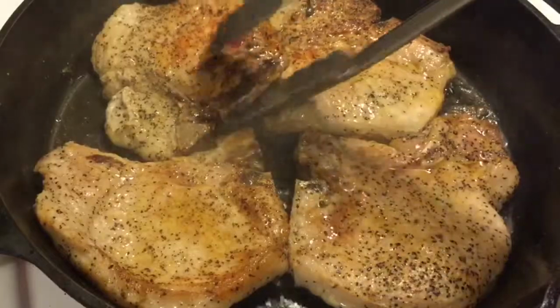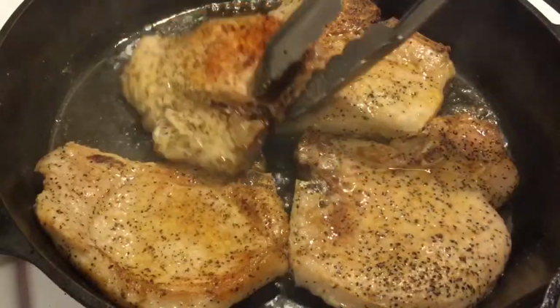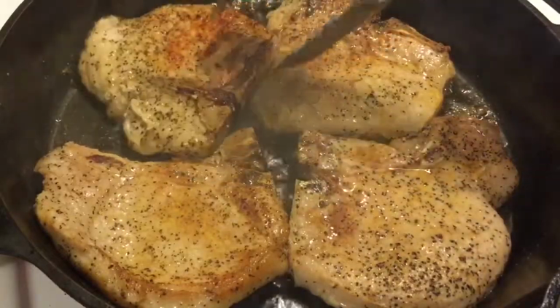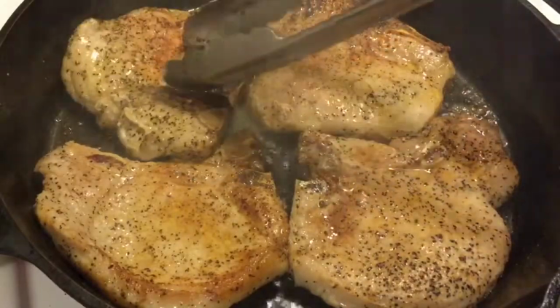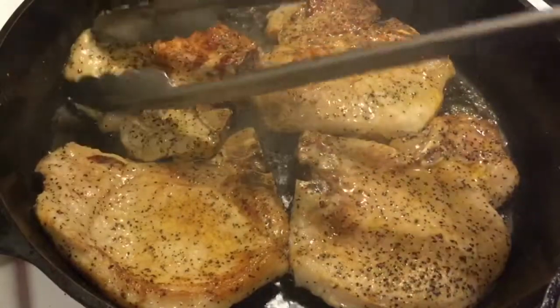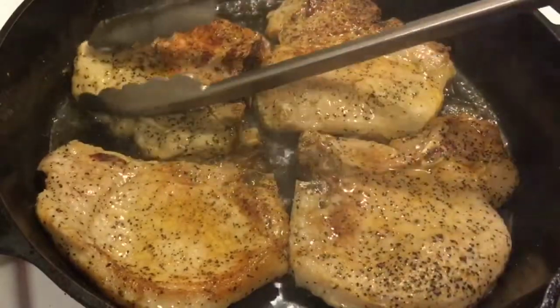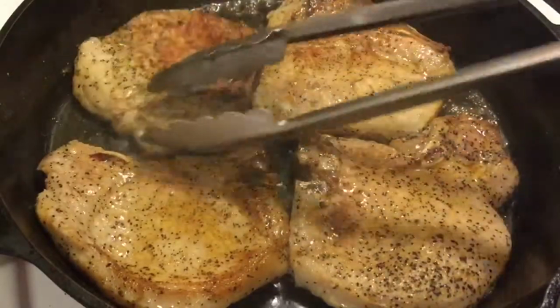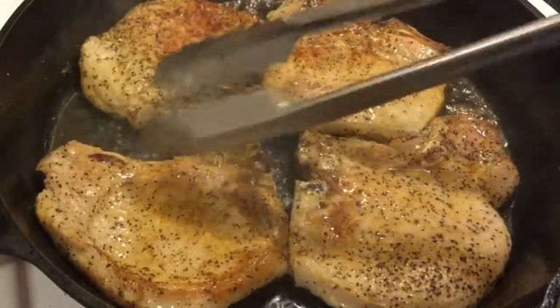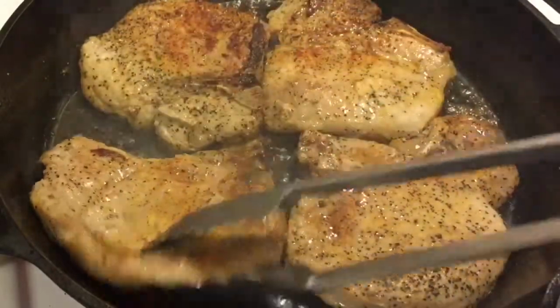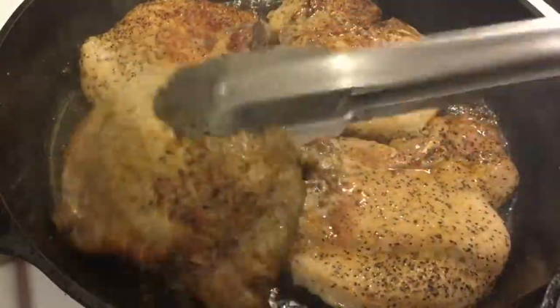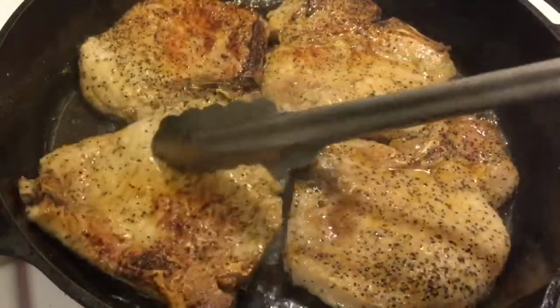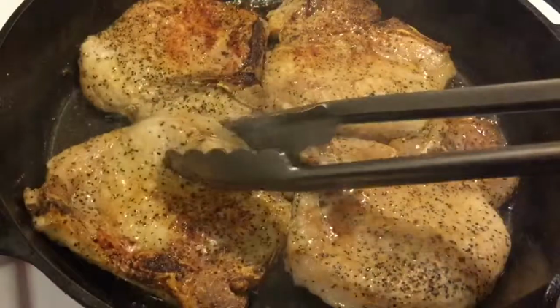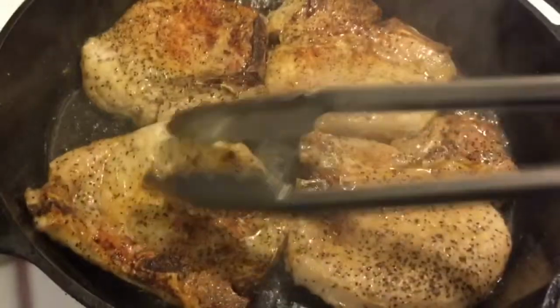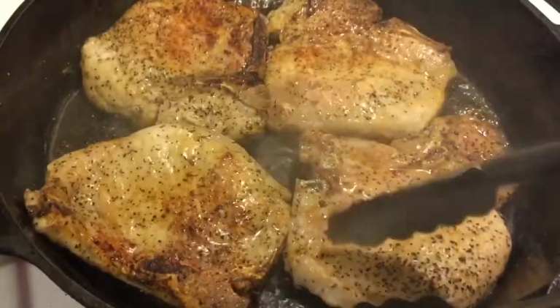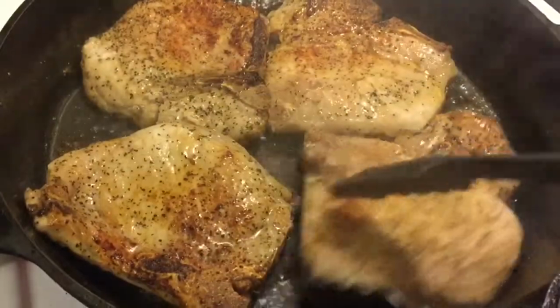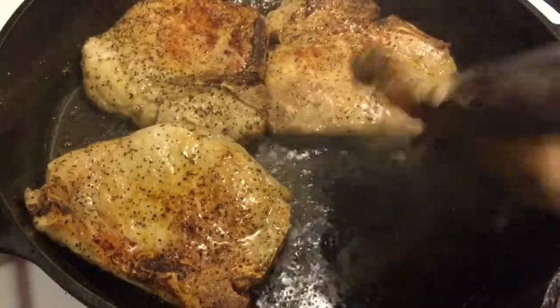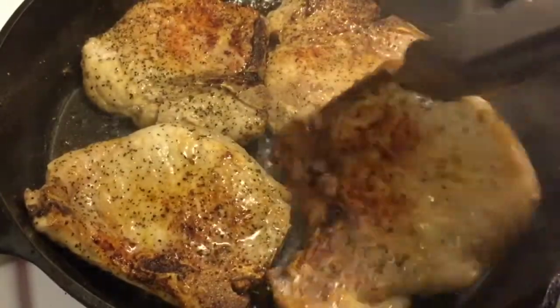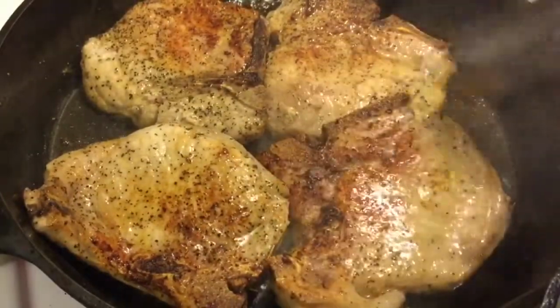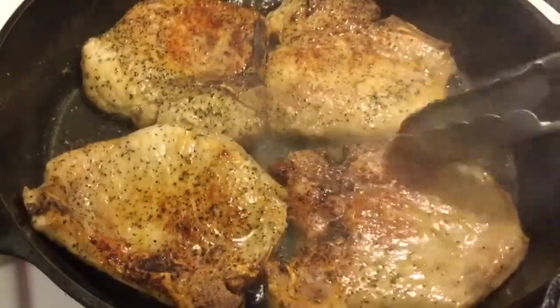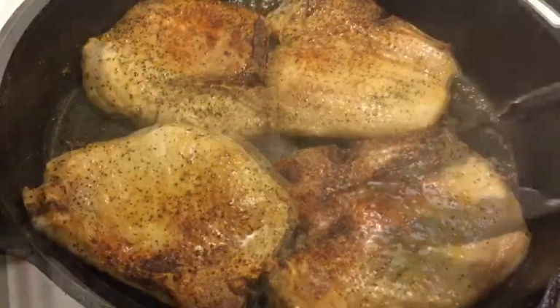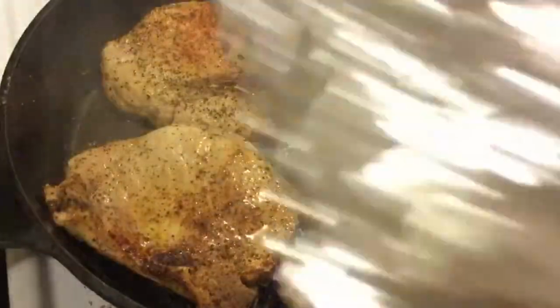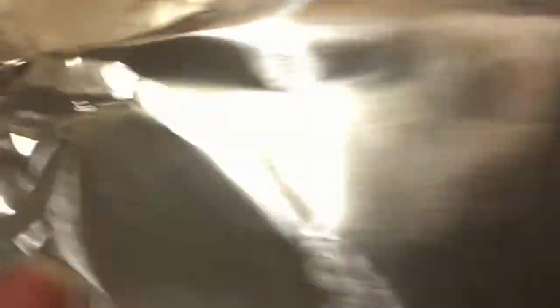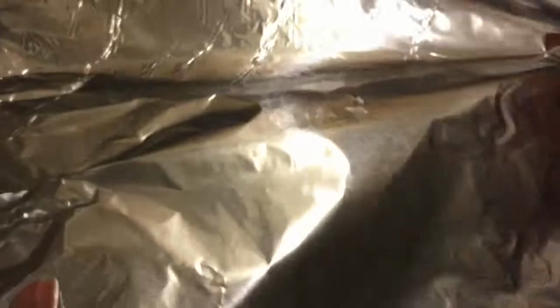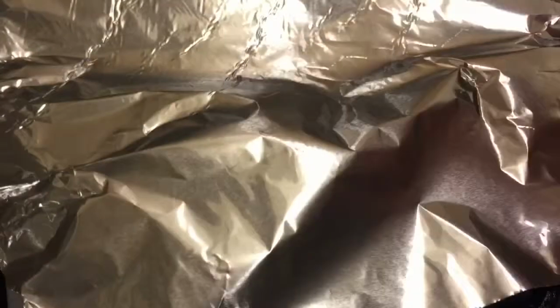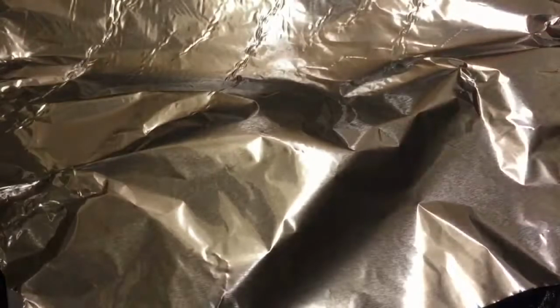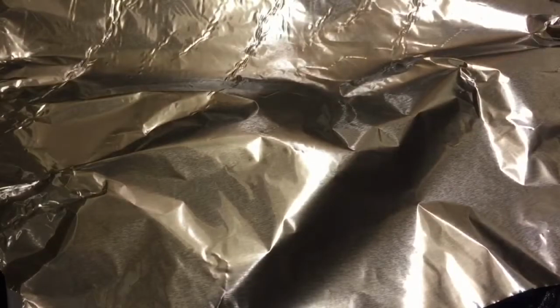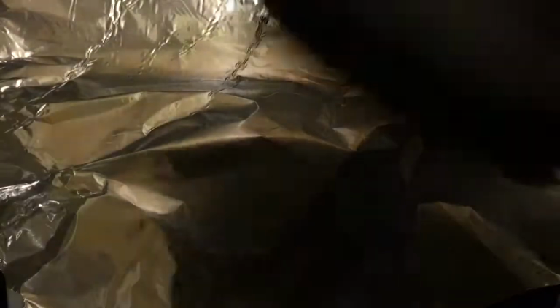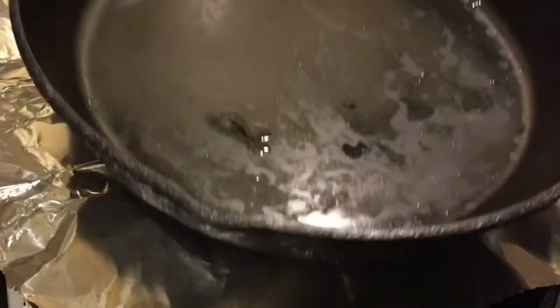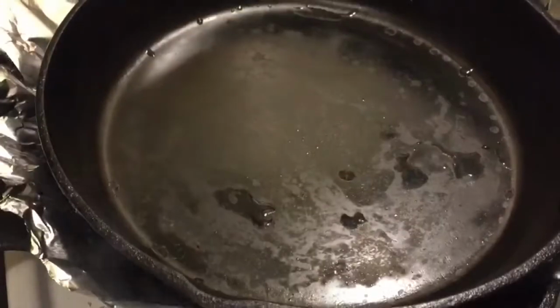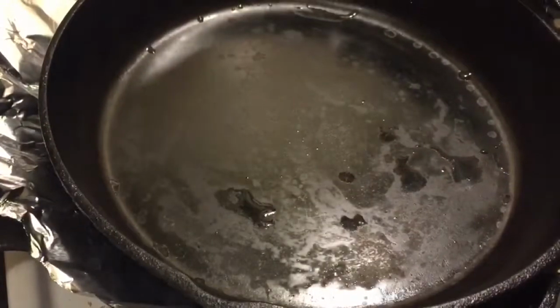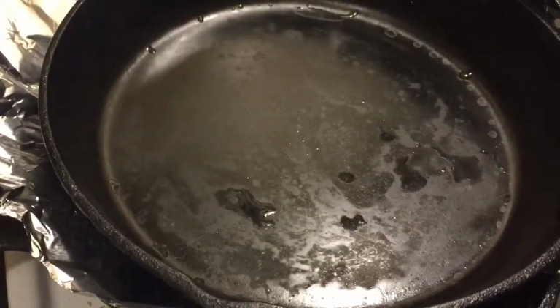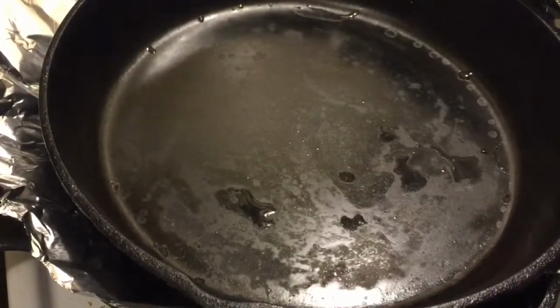Pork chops have a tendency to buckle and that will cause an uneven cook. So we do have a method that we use here — just take a sheet of aluminum foil and lay it on top of the pork chops, then weigh it down with another pan.